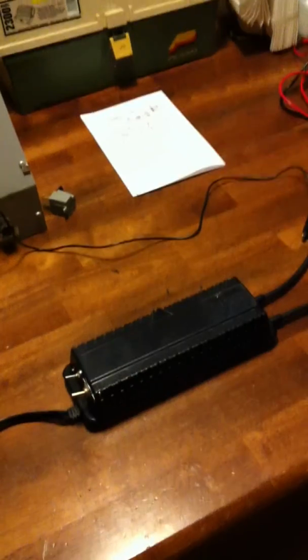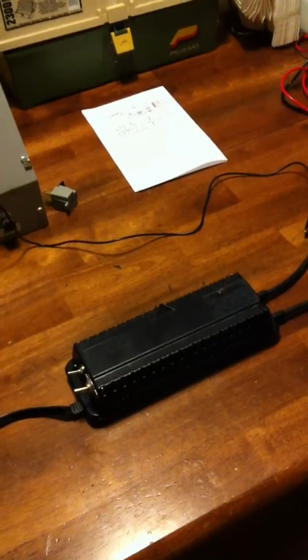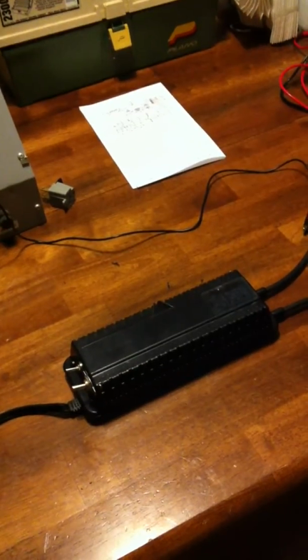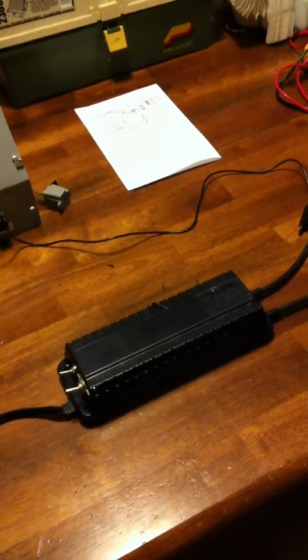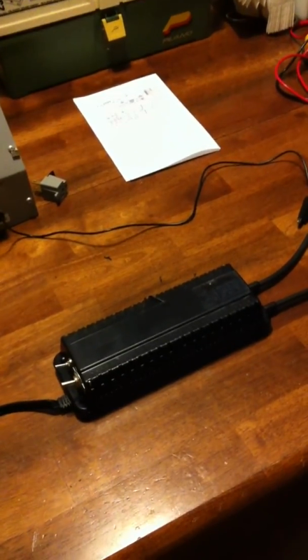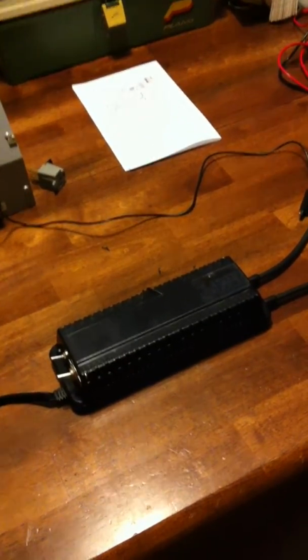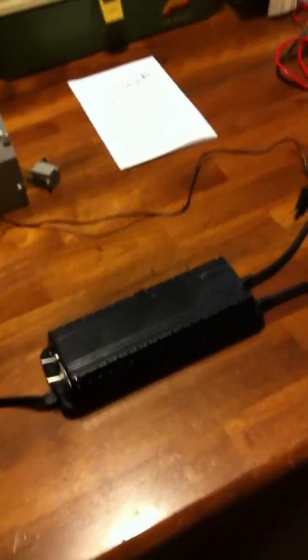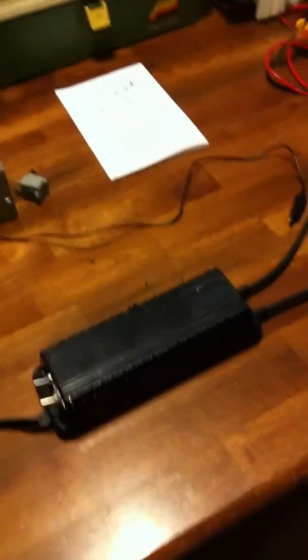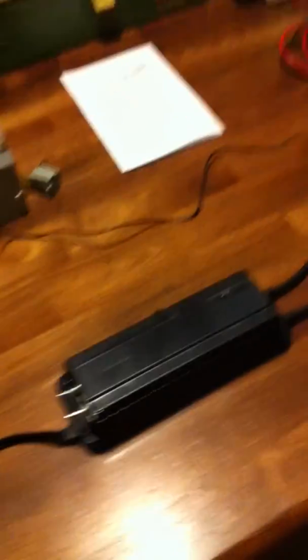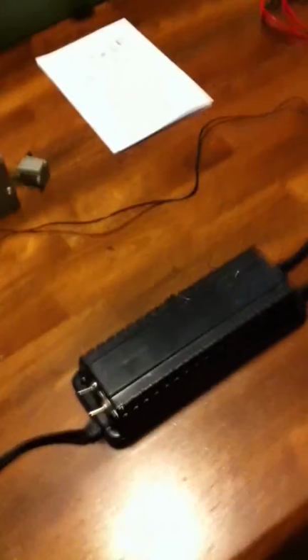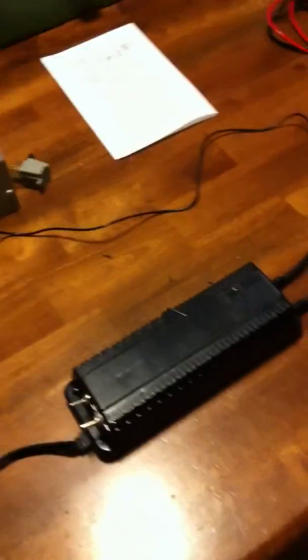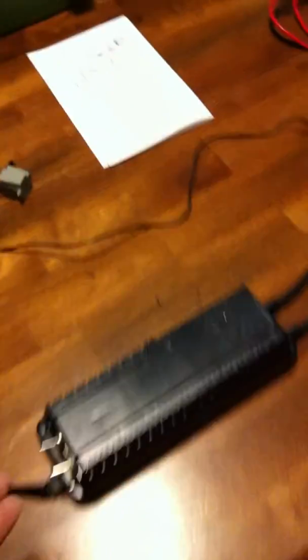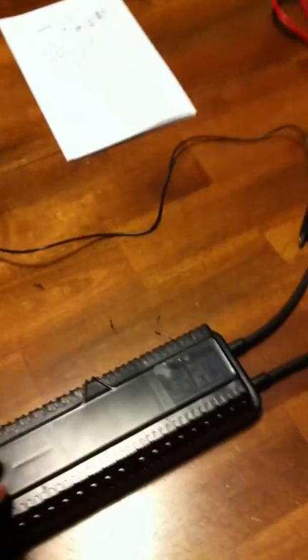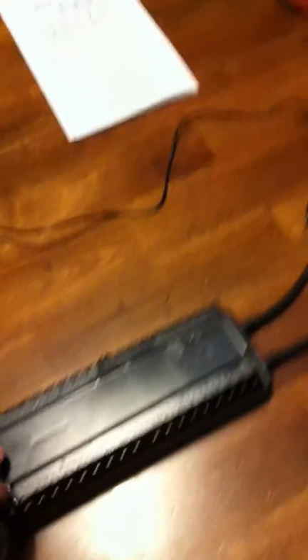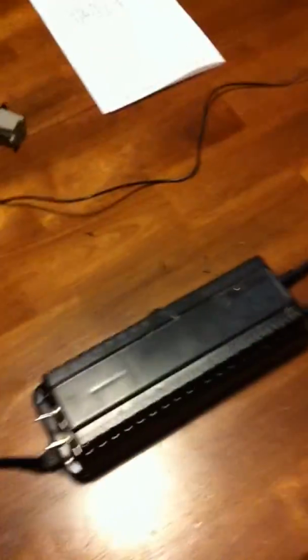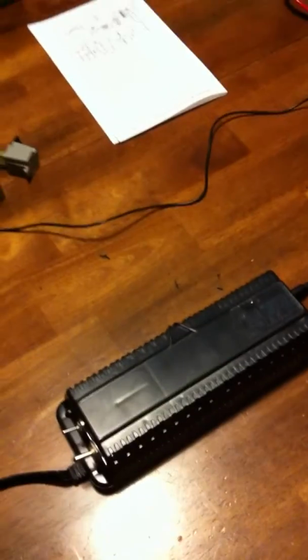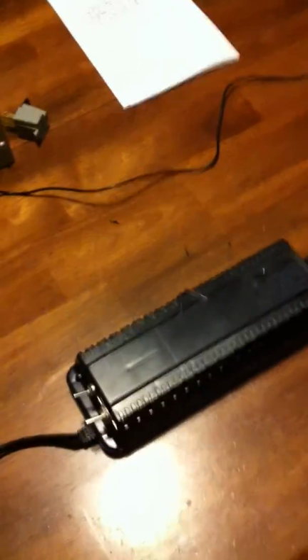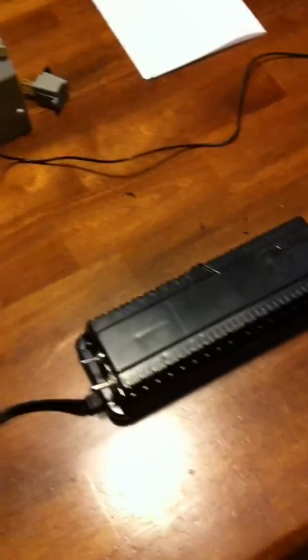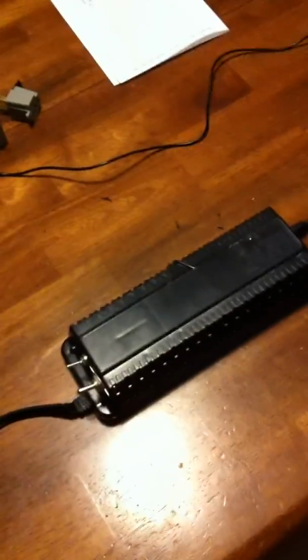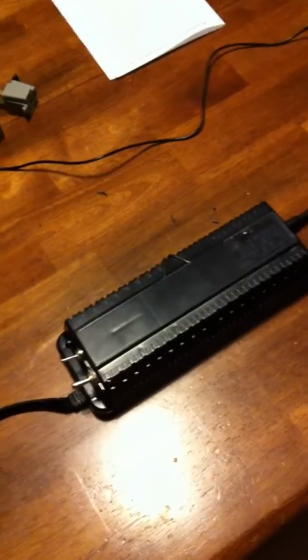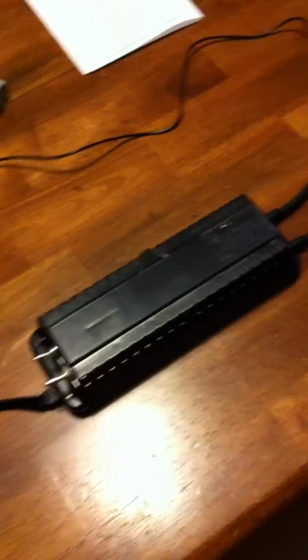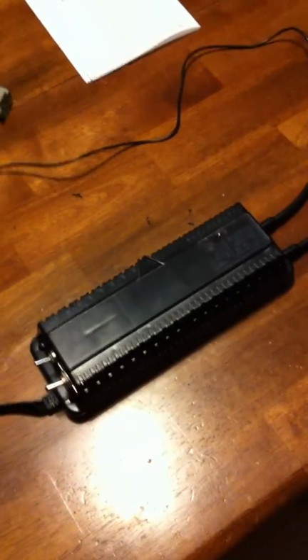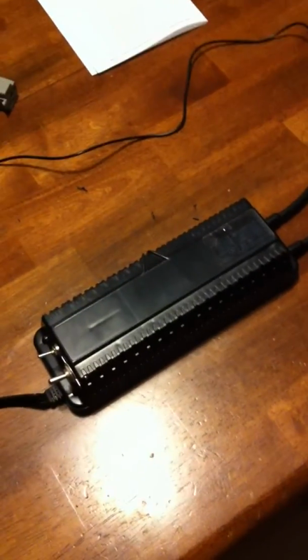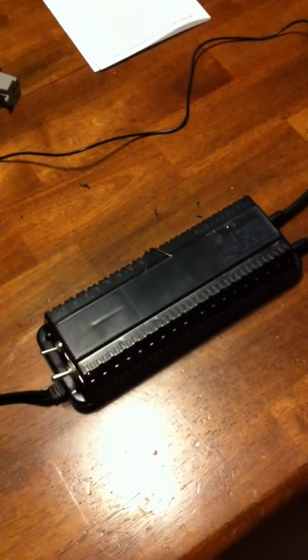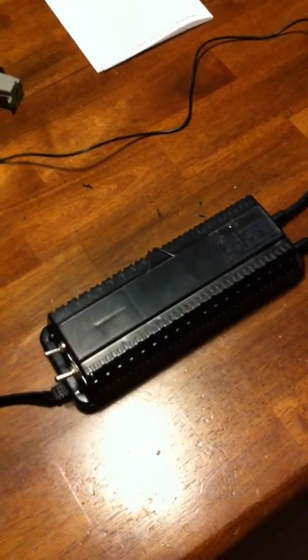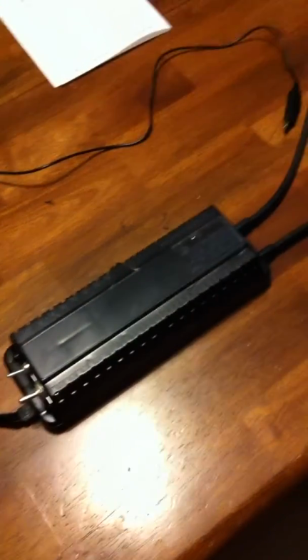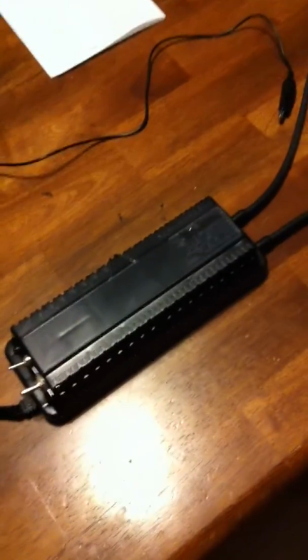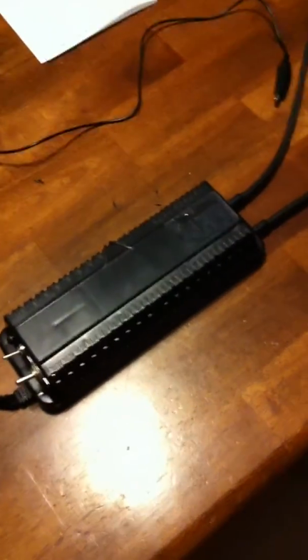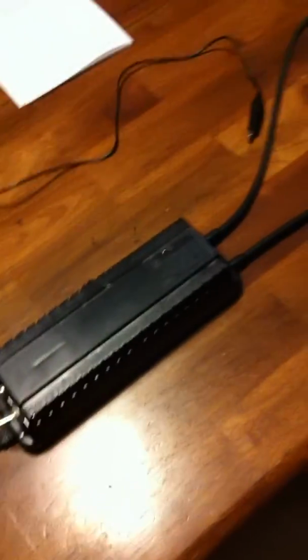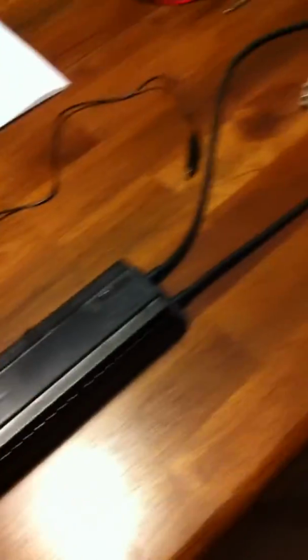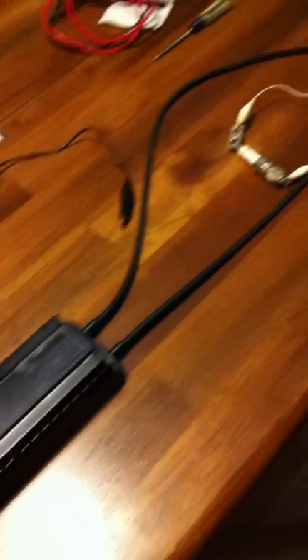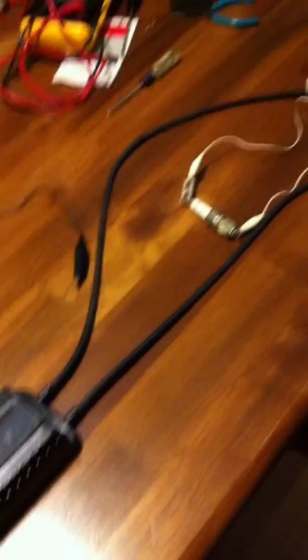Hello everyone. This video is about neon light power supplies when being used as a power supply for testing coil experiments.